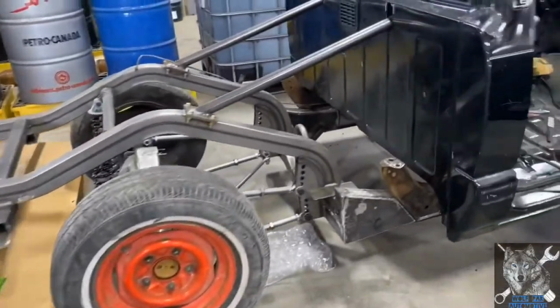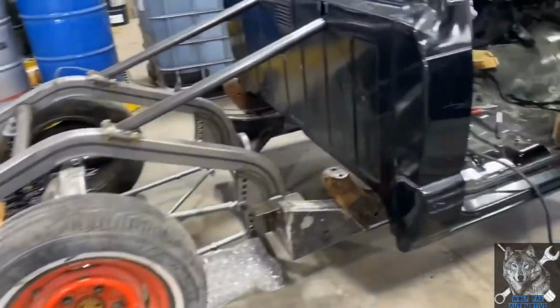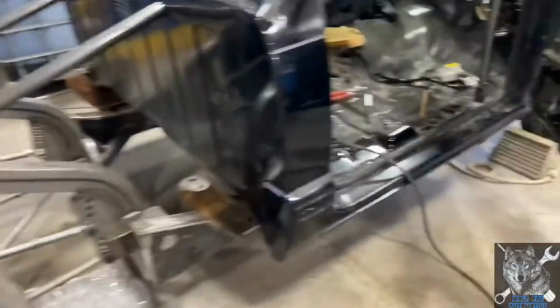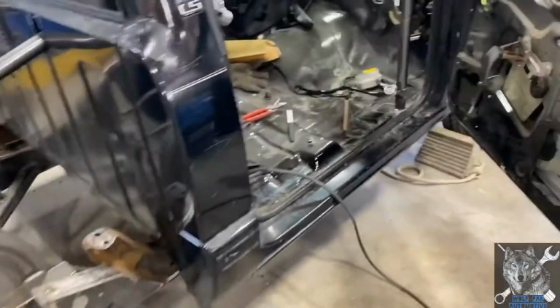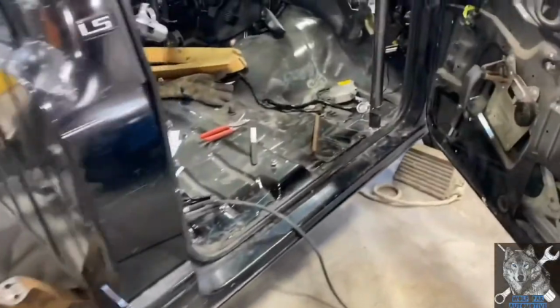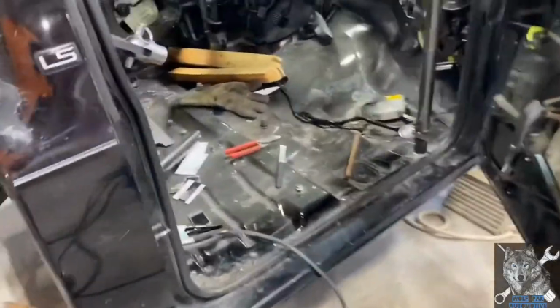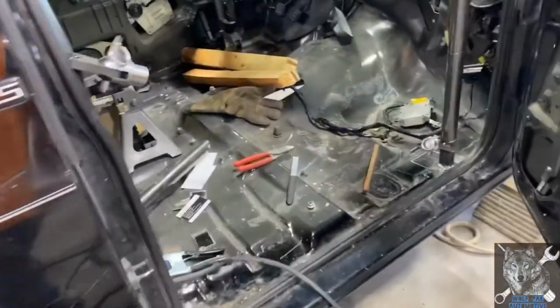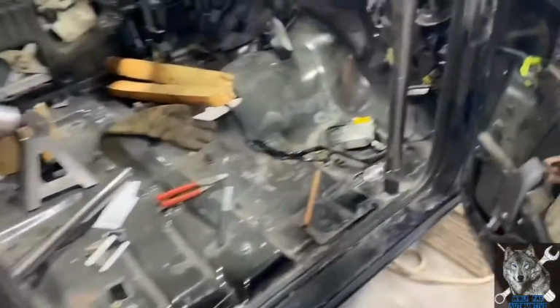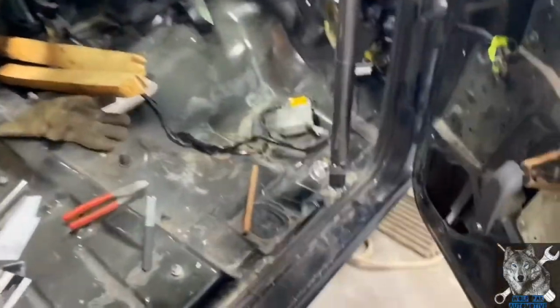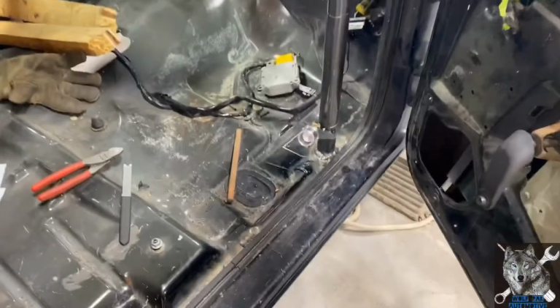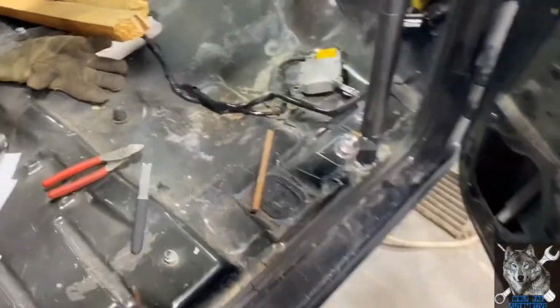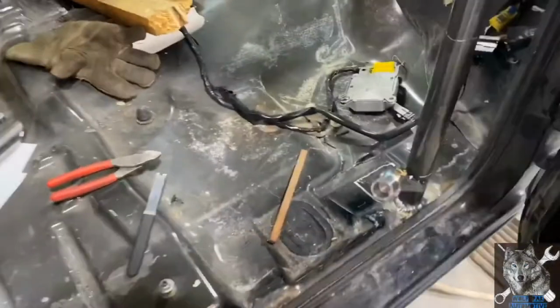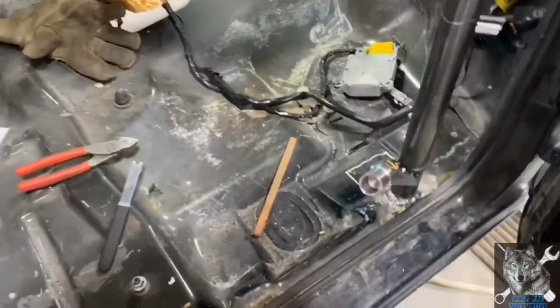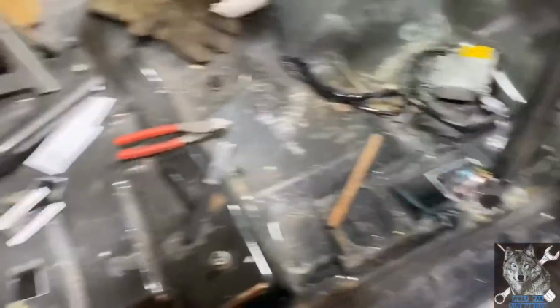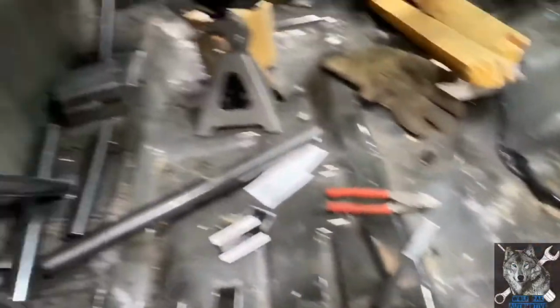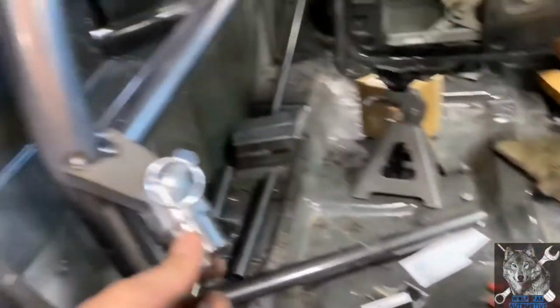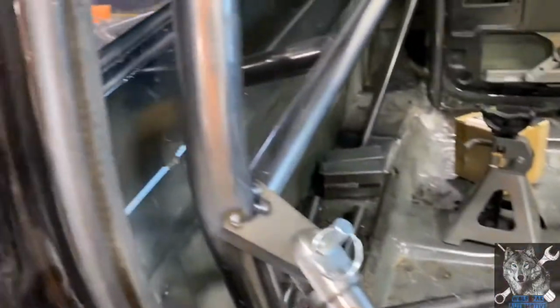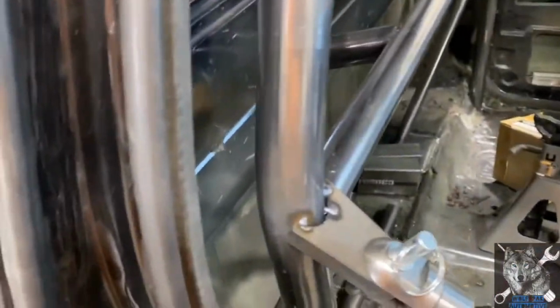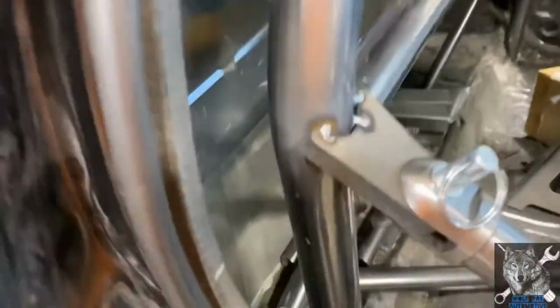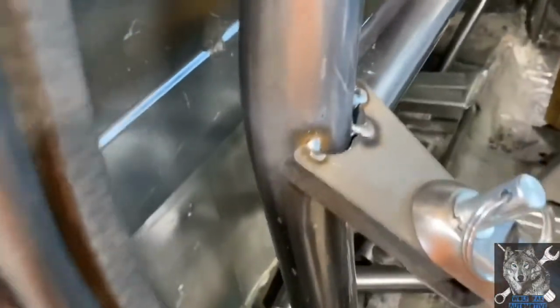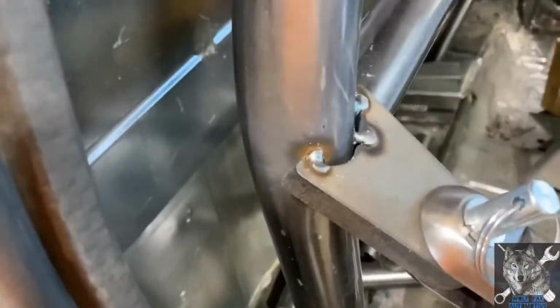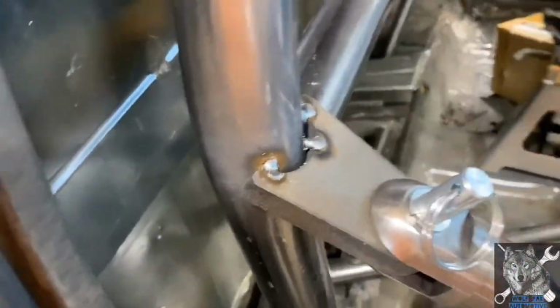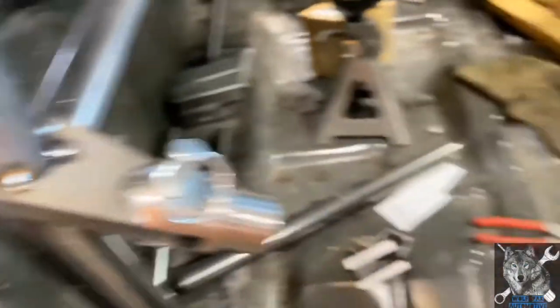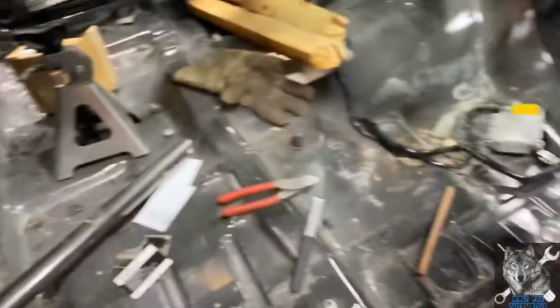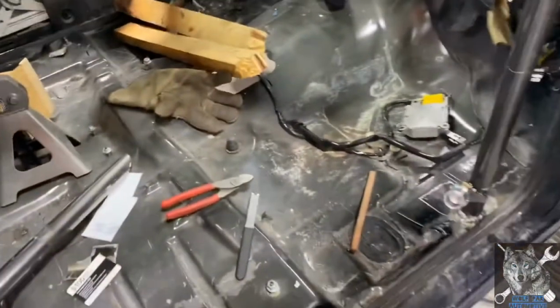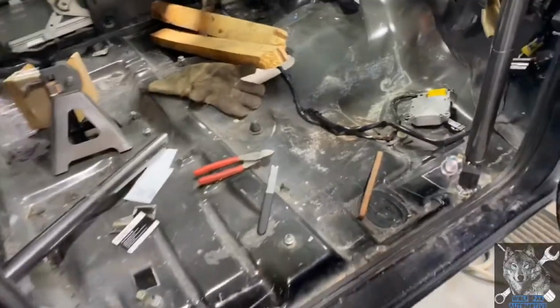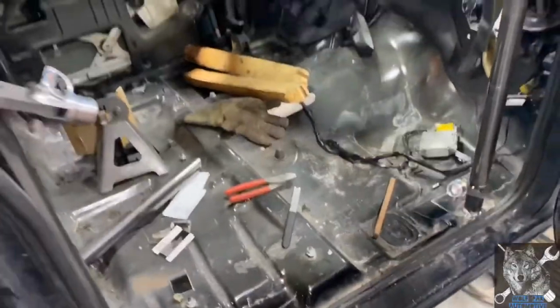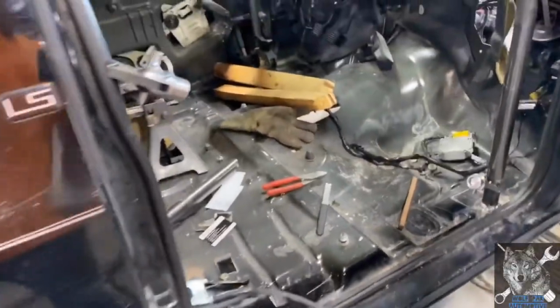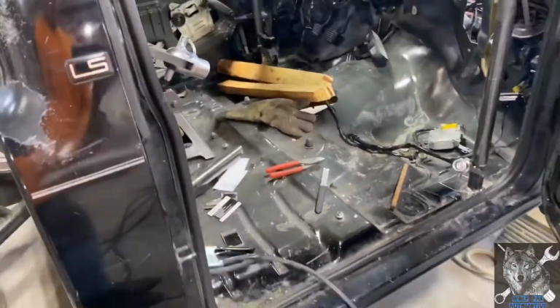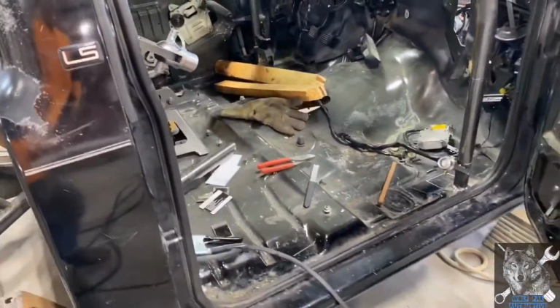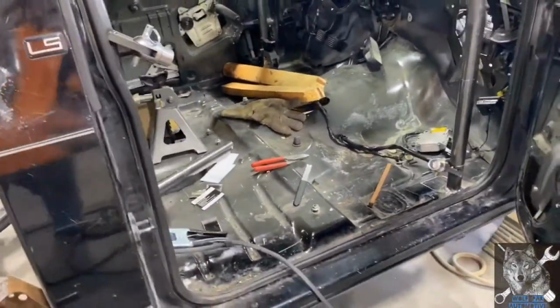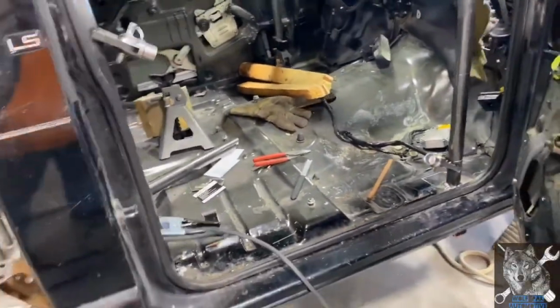Some people are going to say they're not strong enough, but I'm following the NHRA rules which state that you have to use a three-eighths bolt on any mount for the roll cage. So that's what I did there.